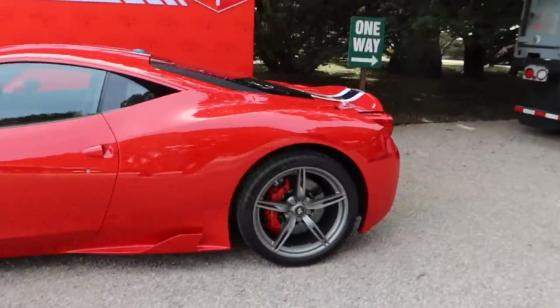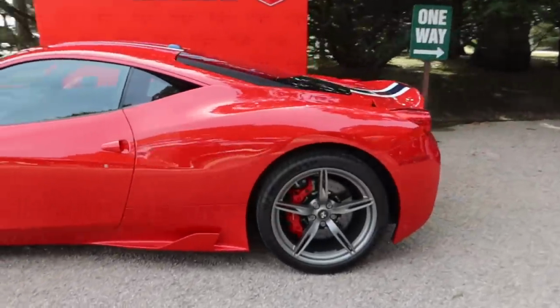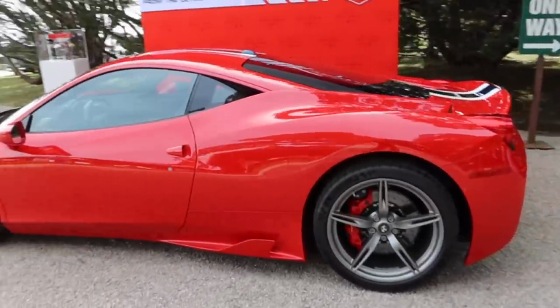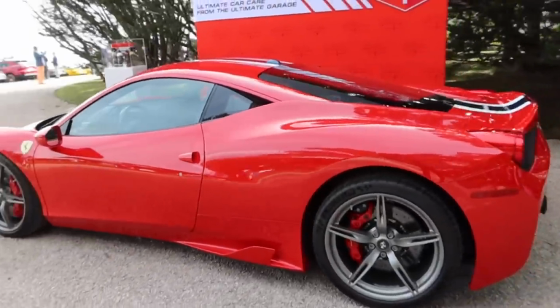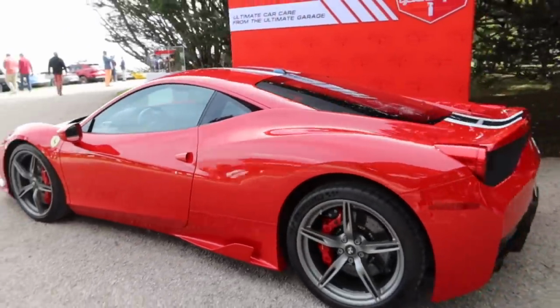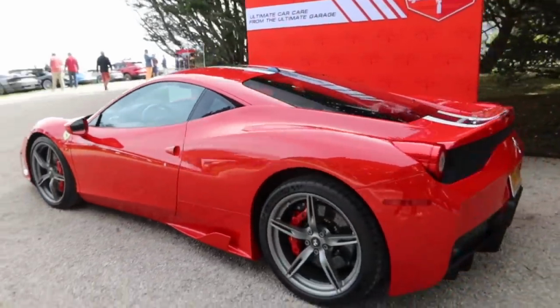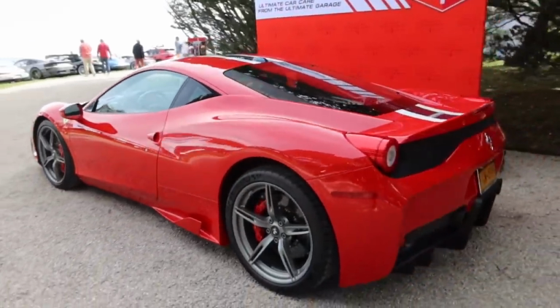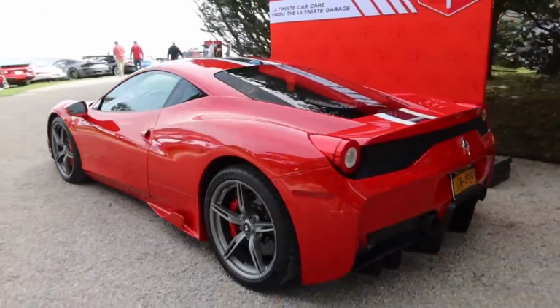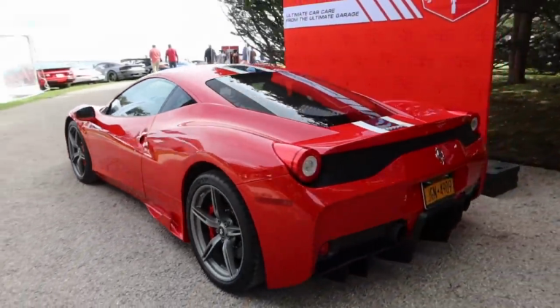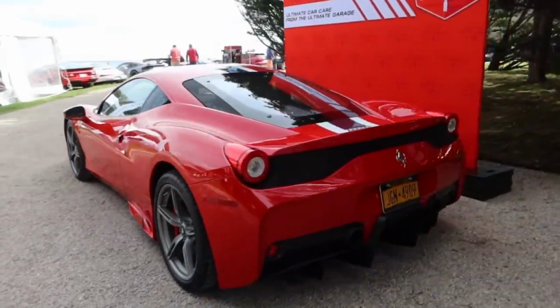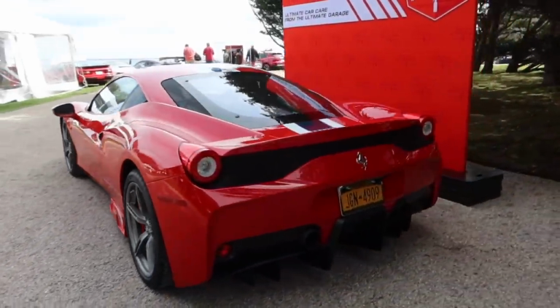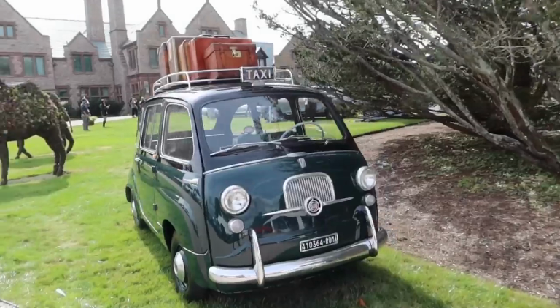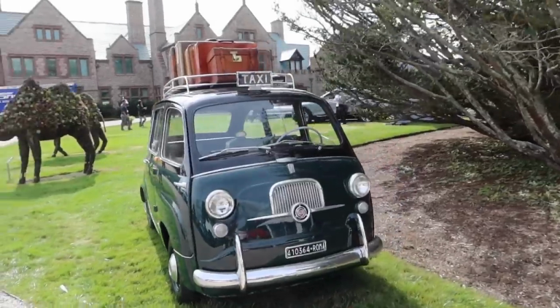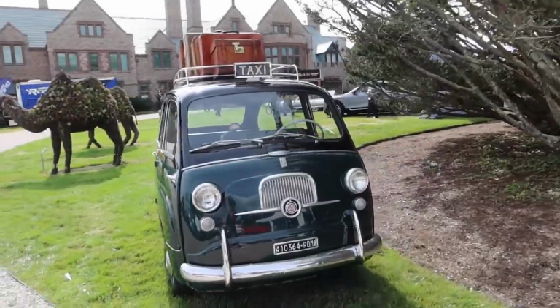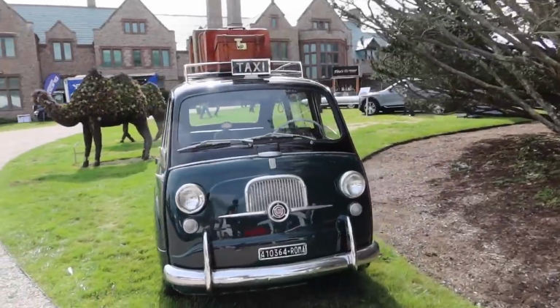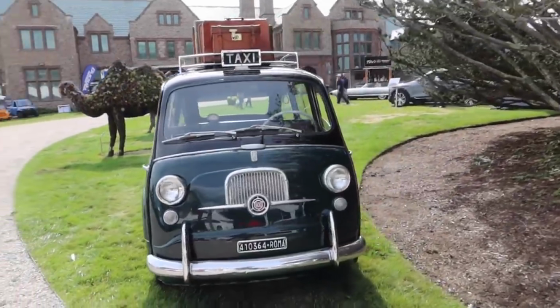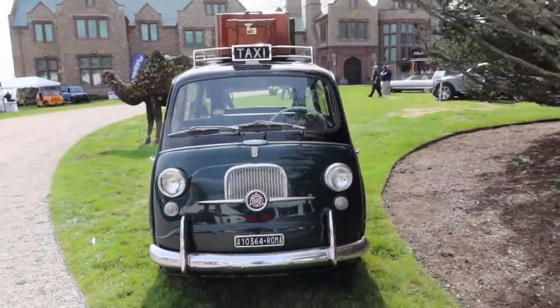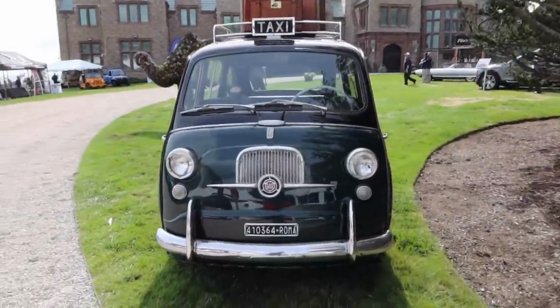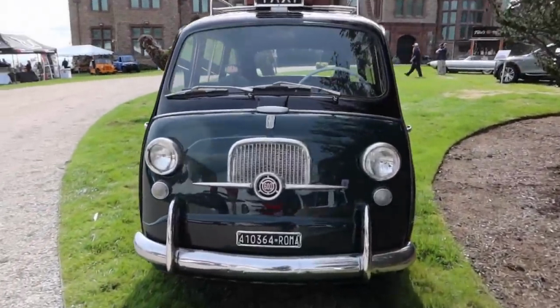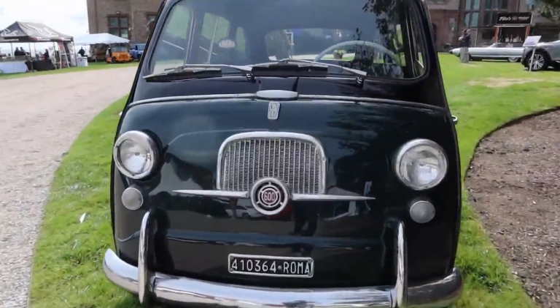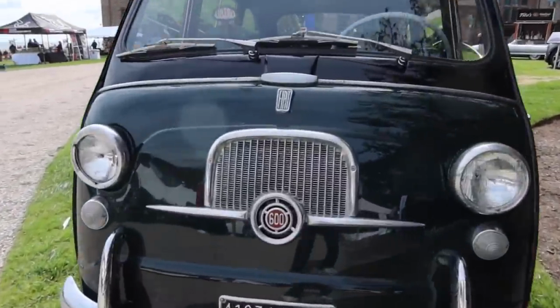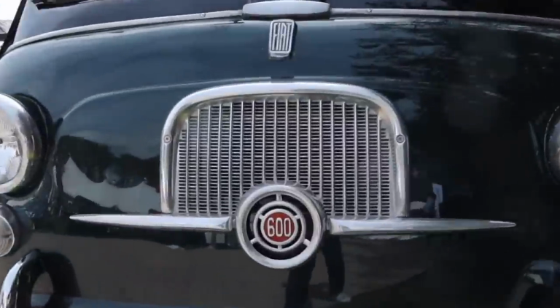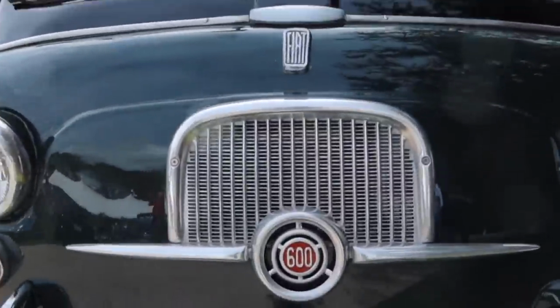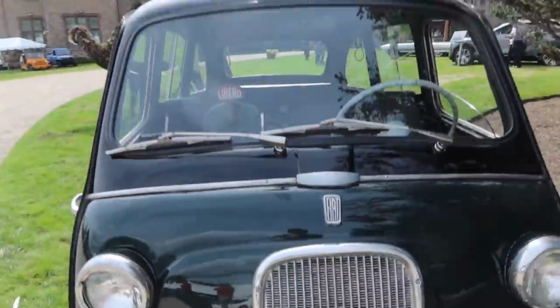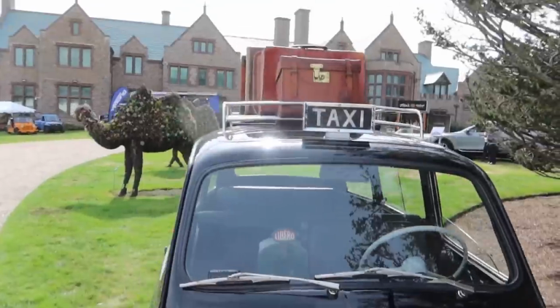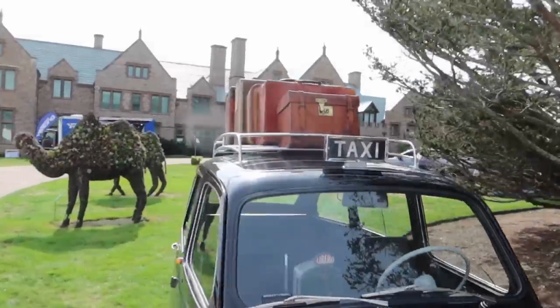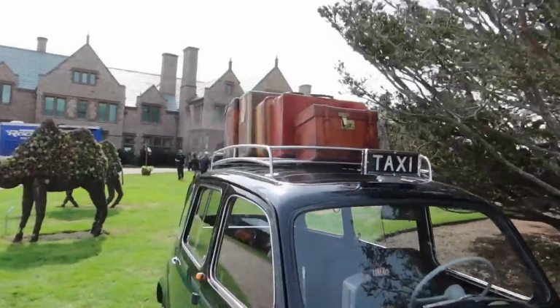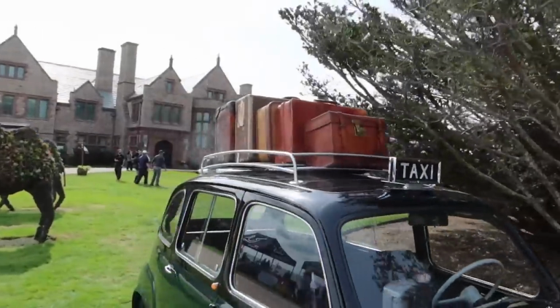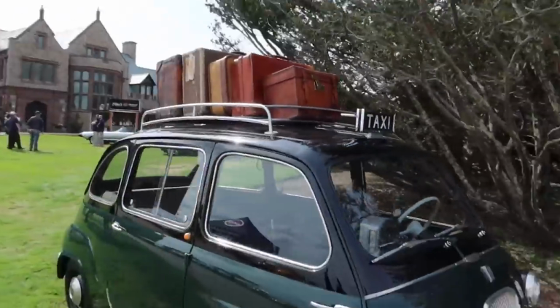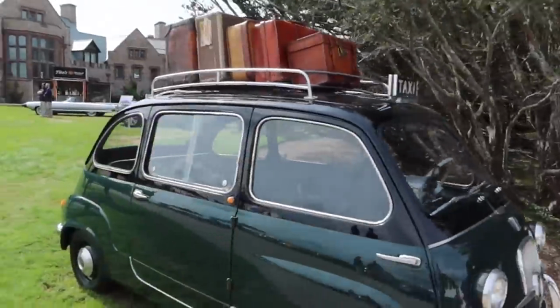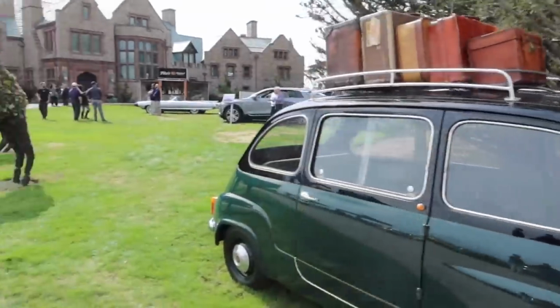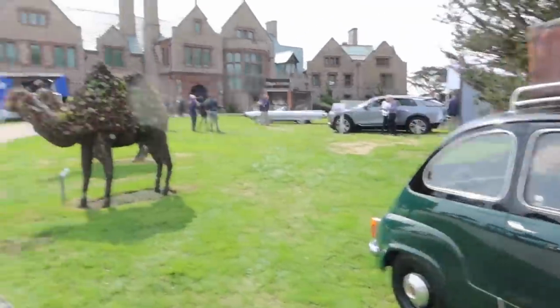Apparently he has a pretty spectacular house here out in Rhode Island. Look at this beautiful Fiat taxi — Fiat 600. That is pretty cool with all the luggage on top.